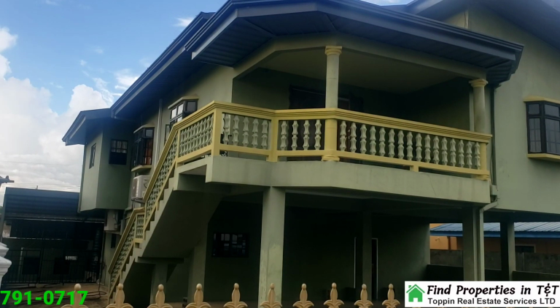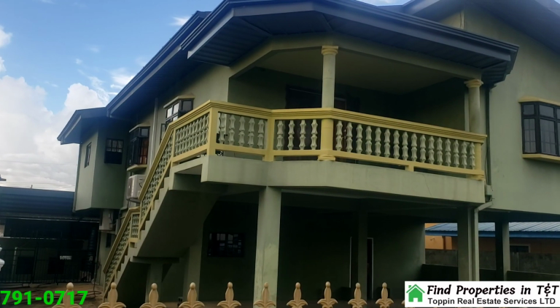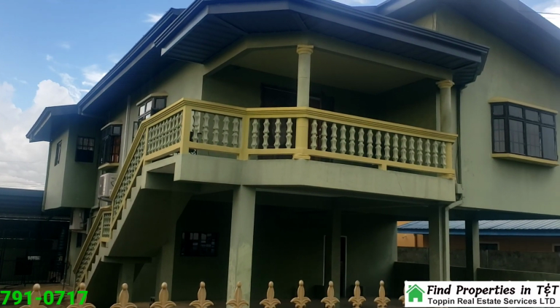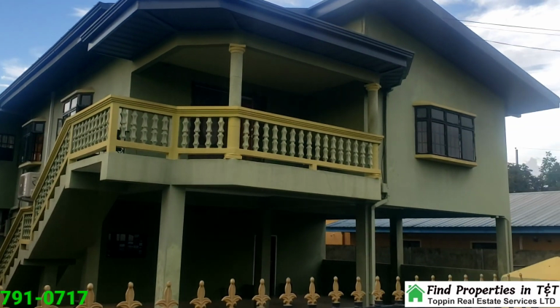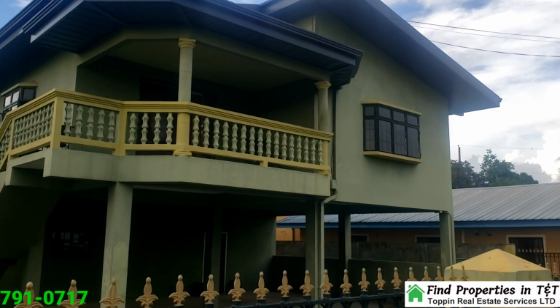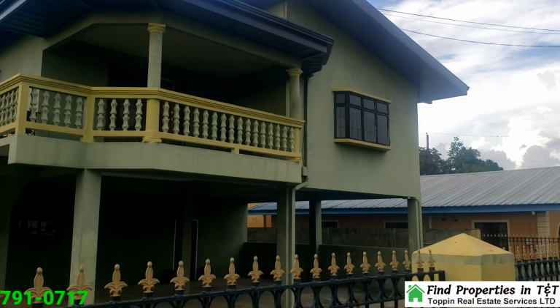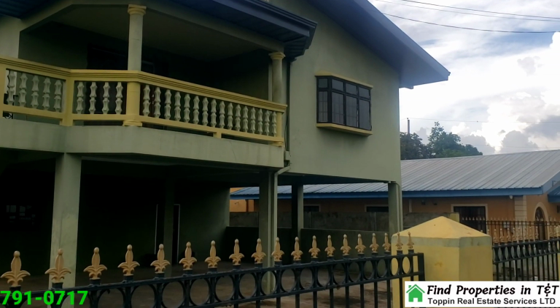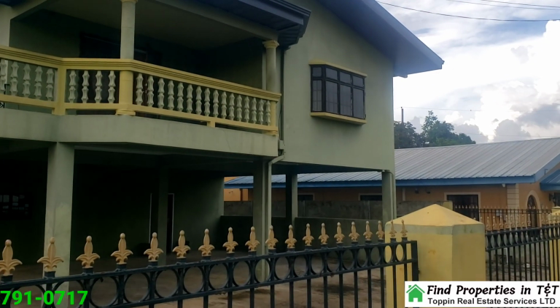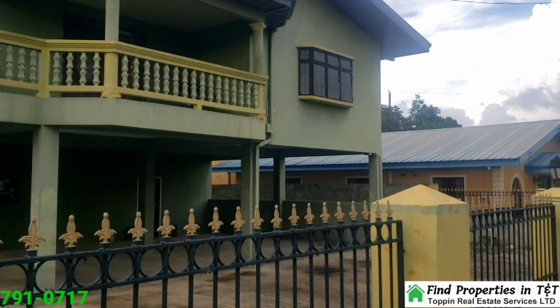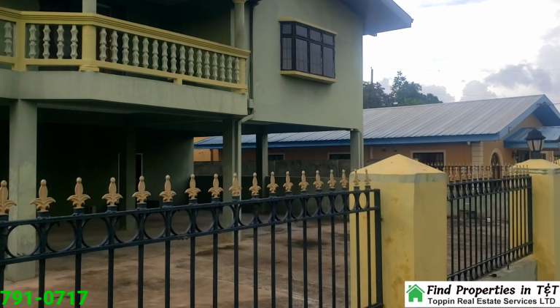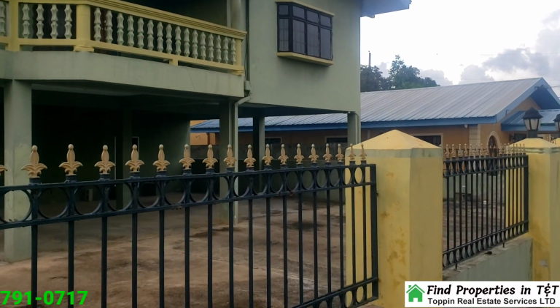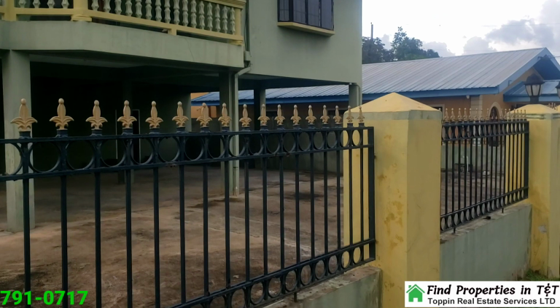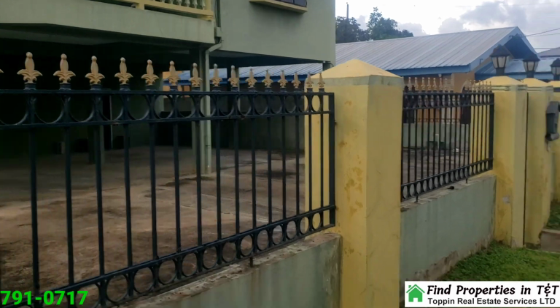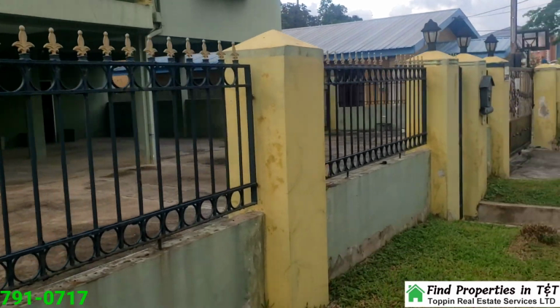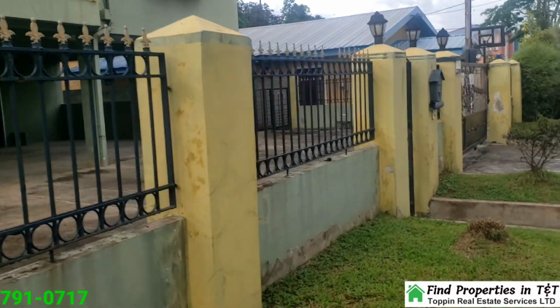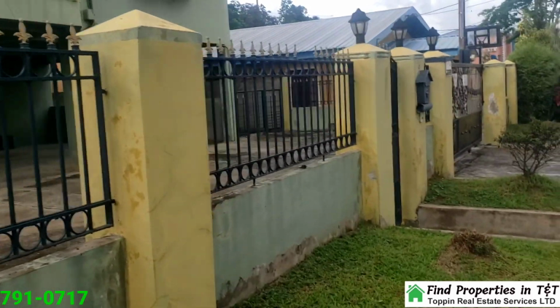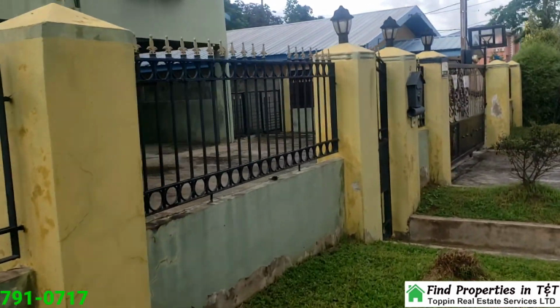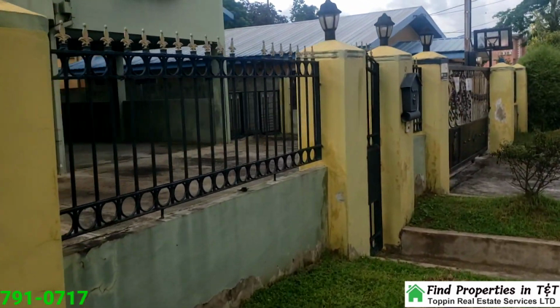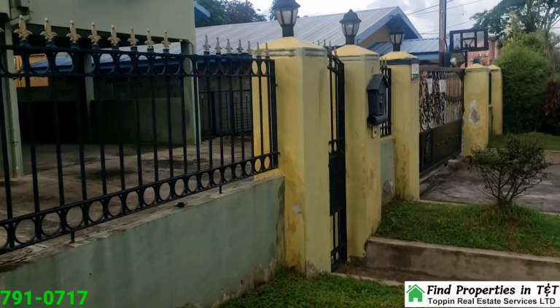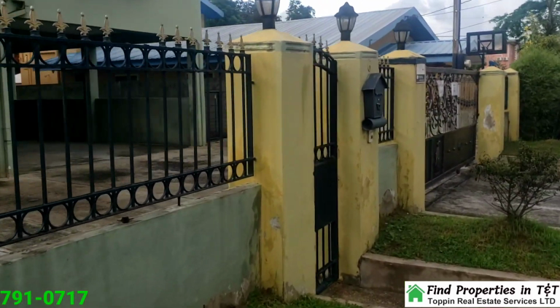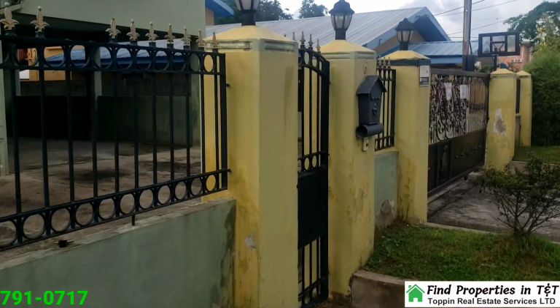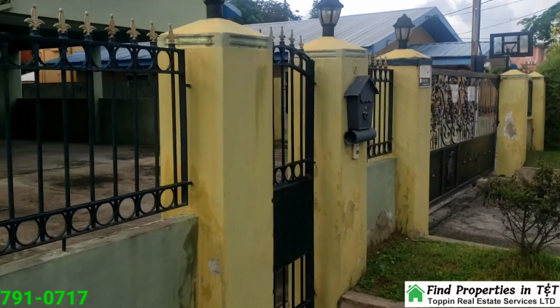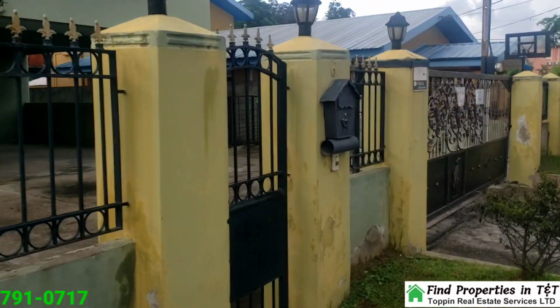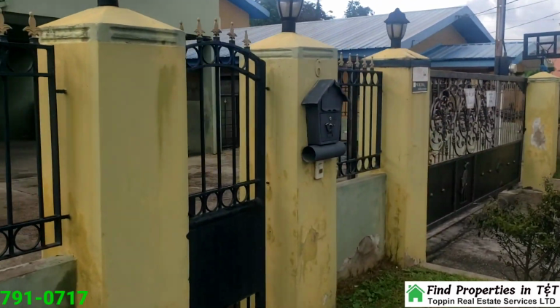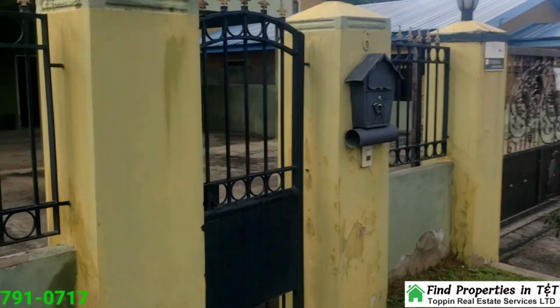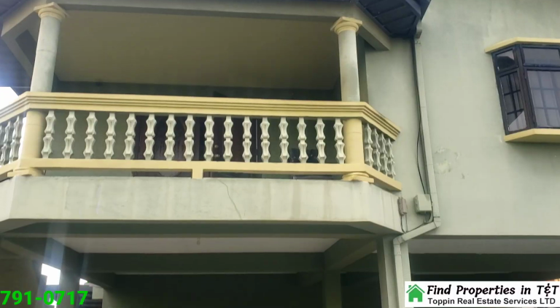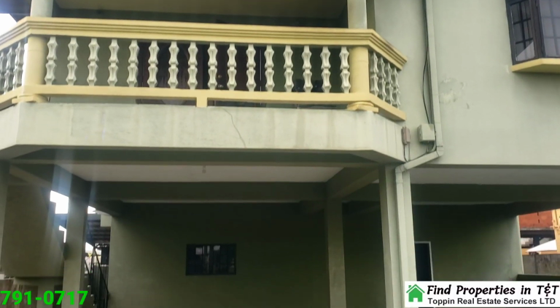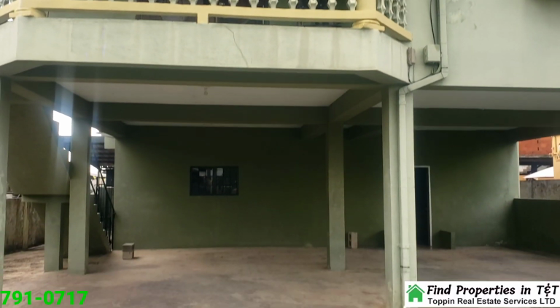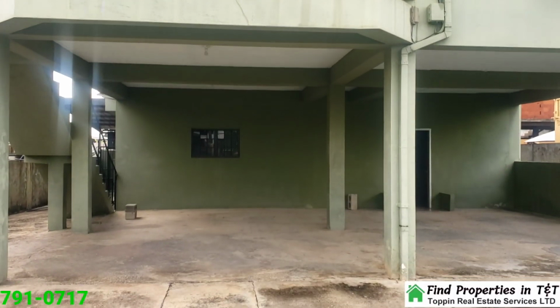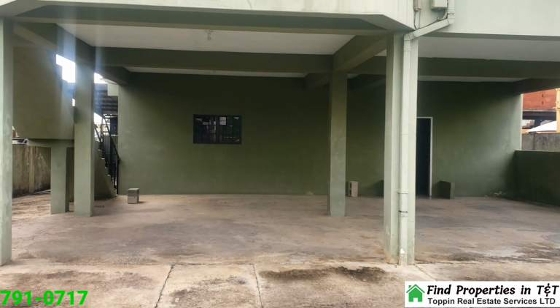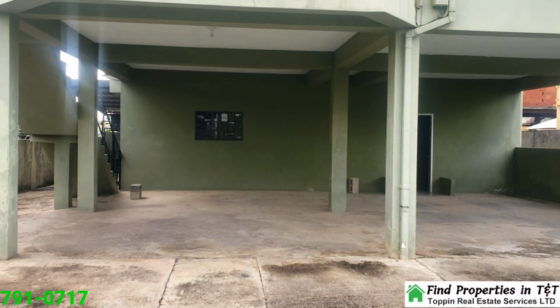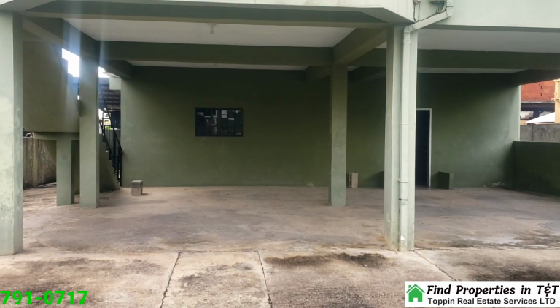Welcome to your future home, a stunning two-story residence nestled in the tranquil neighborhood just off Pokor Road, Longdonville, Chaguanus, now available for just $1,950,000. Let's explore what this beautiful property has to offer.